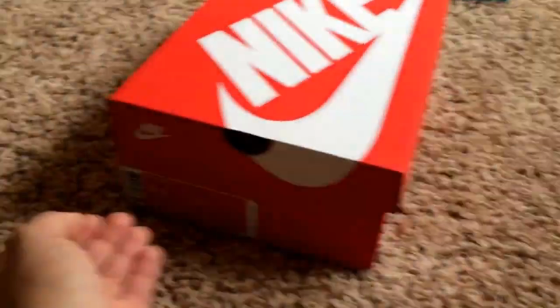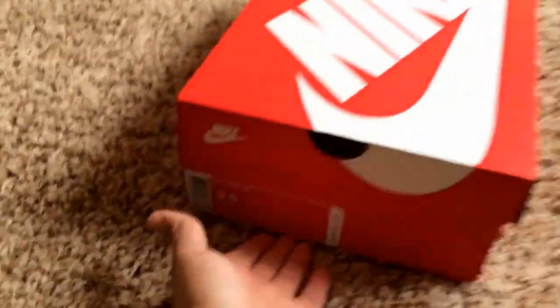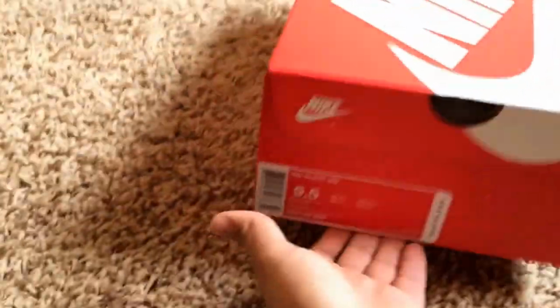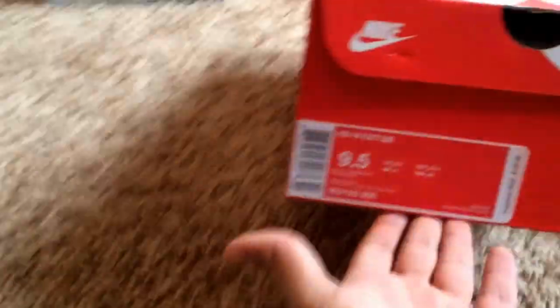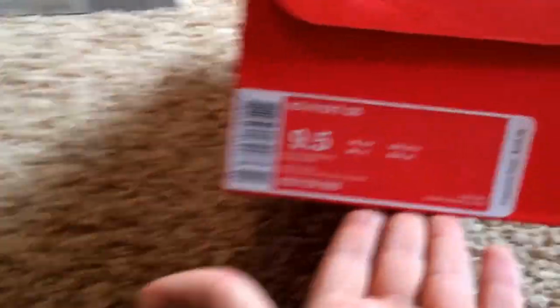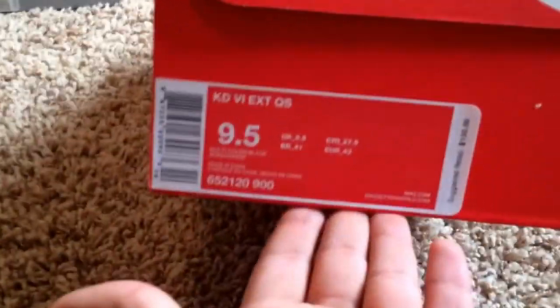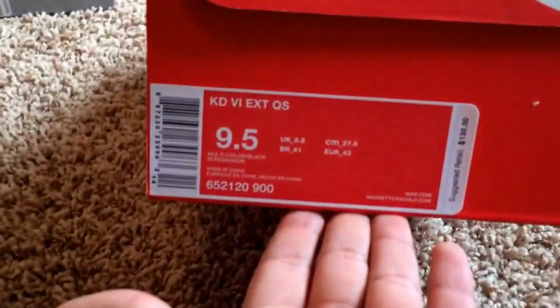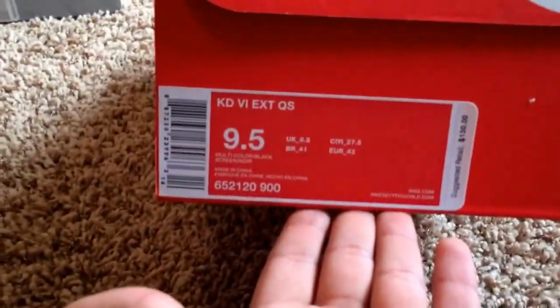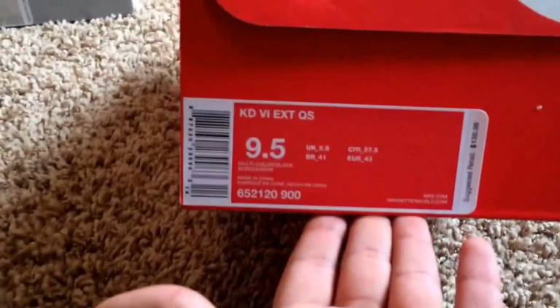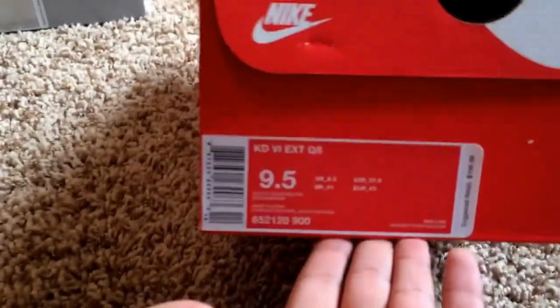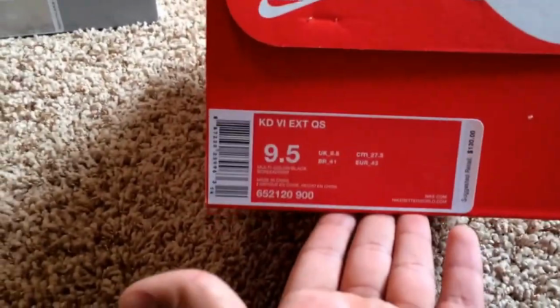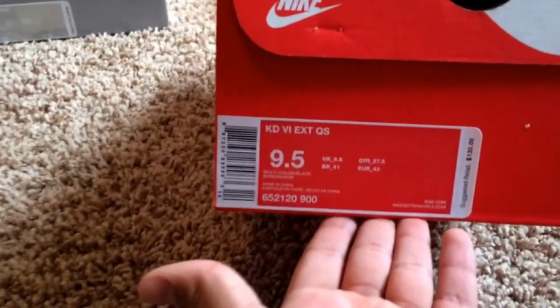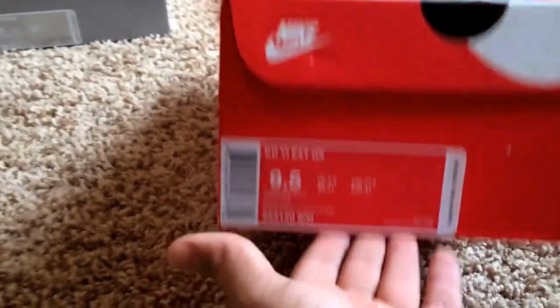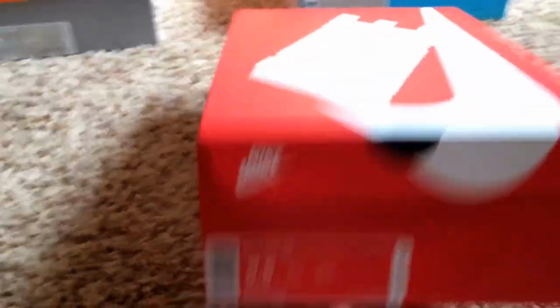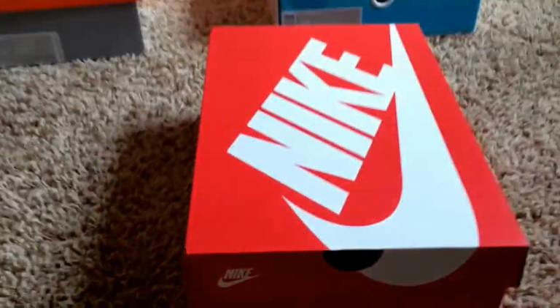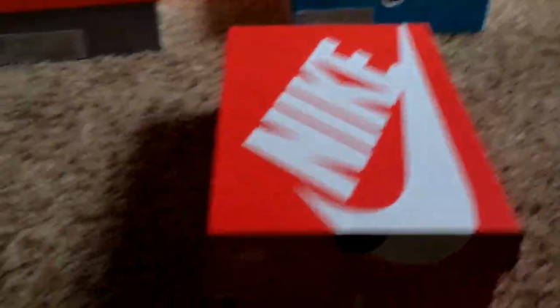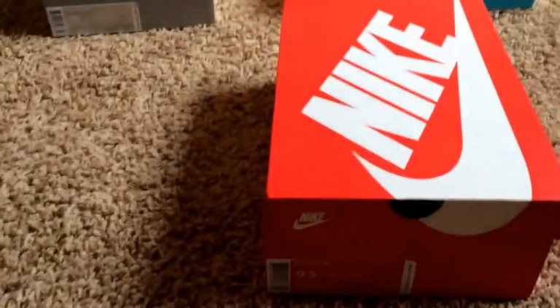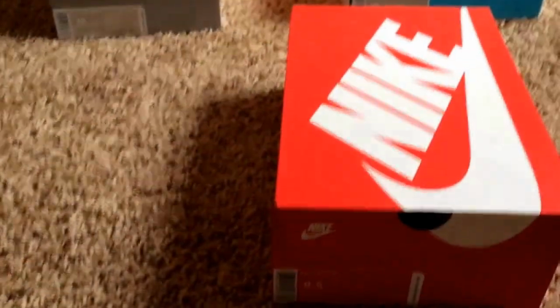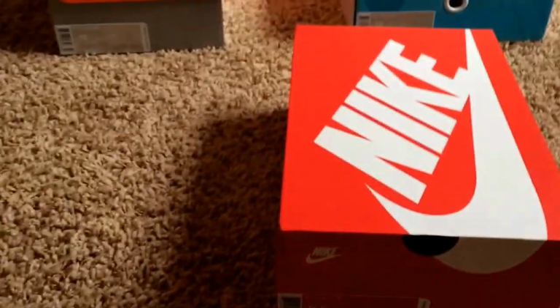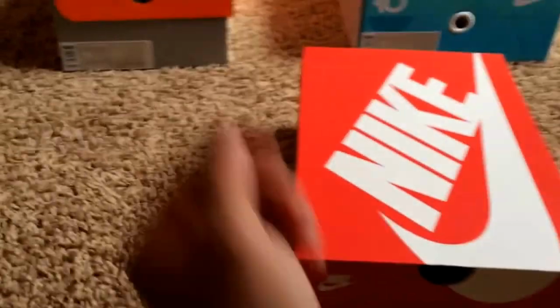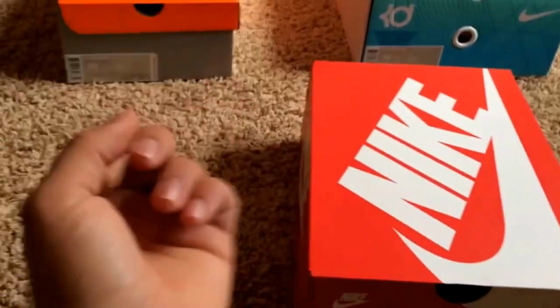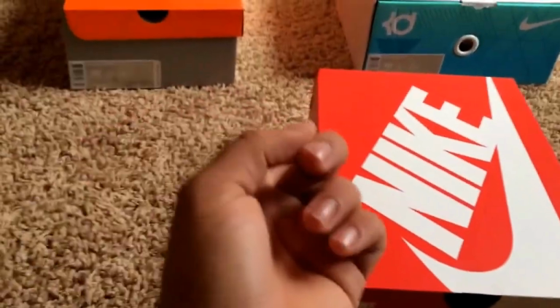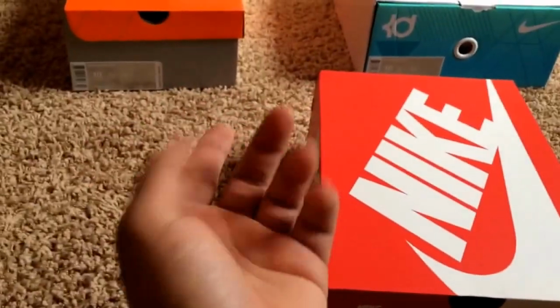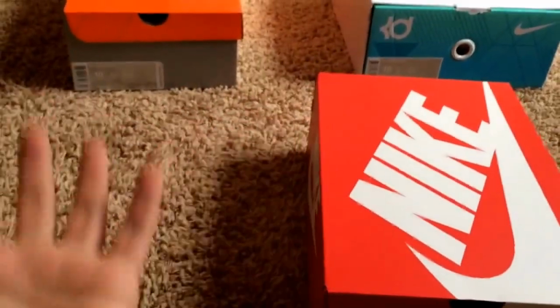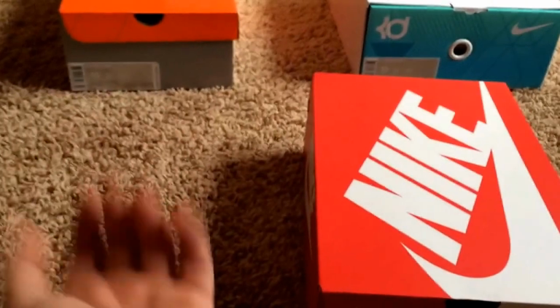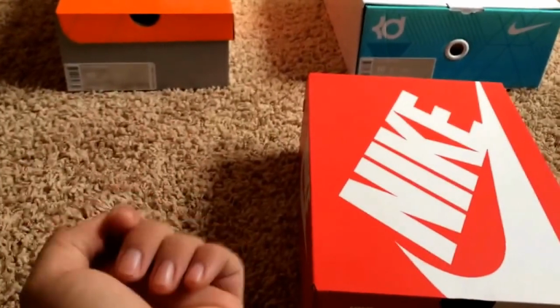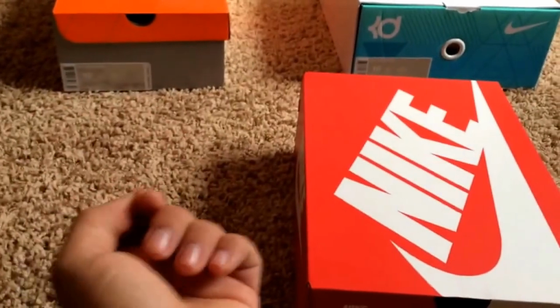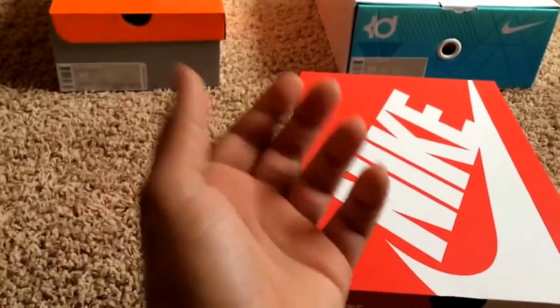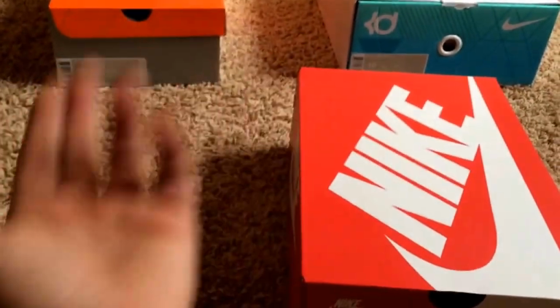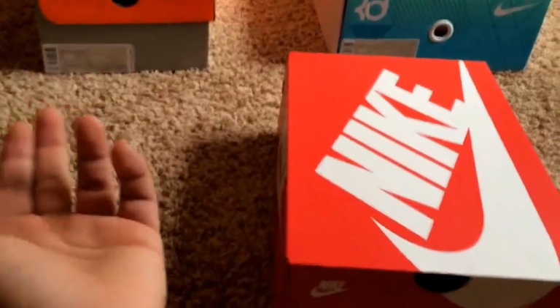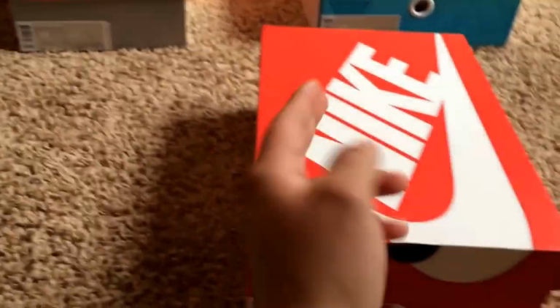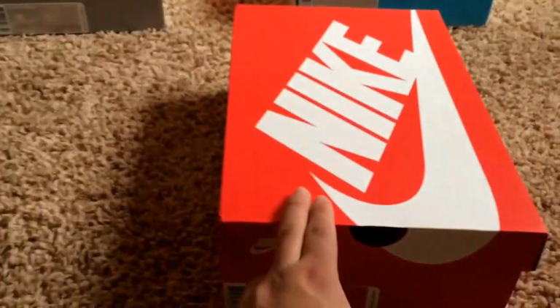On the label, it says KD6 EST Quickstrikes, which is kind of funny now that I think about it, considering the fact that these two shoes were technically a Quickstrike and they were more limited than this shoe.